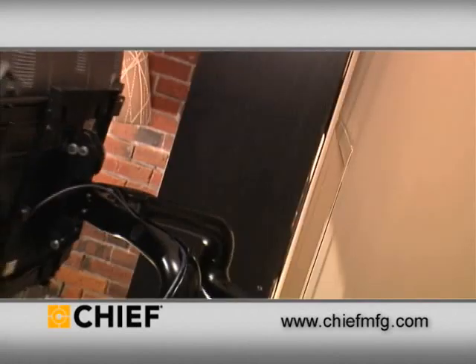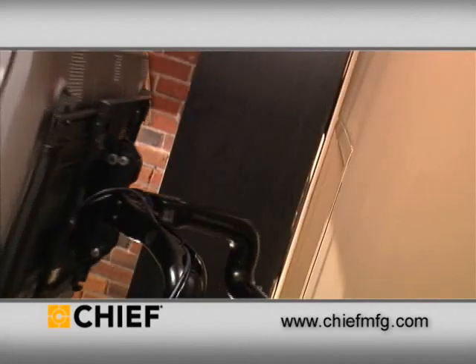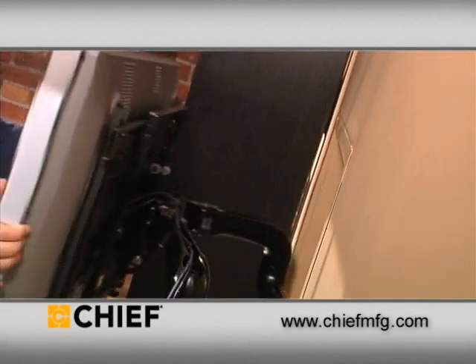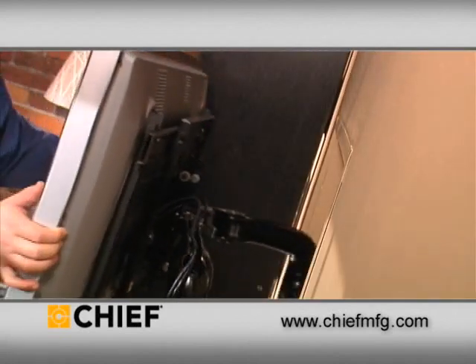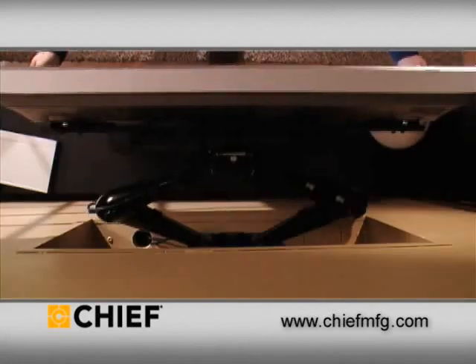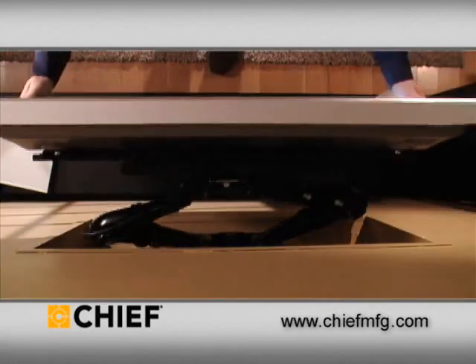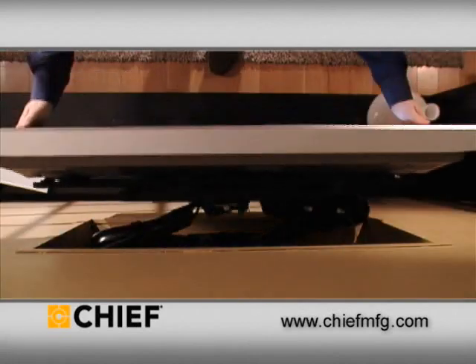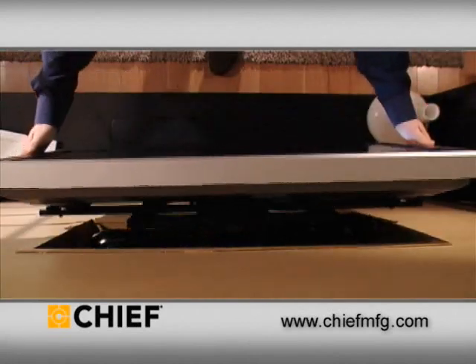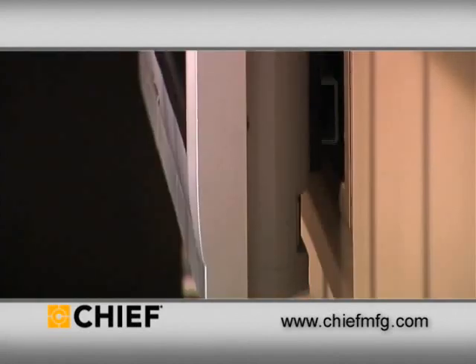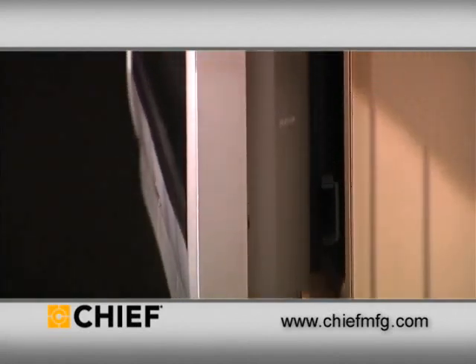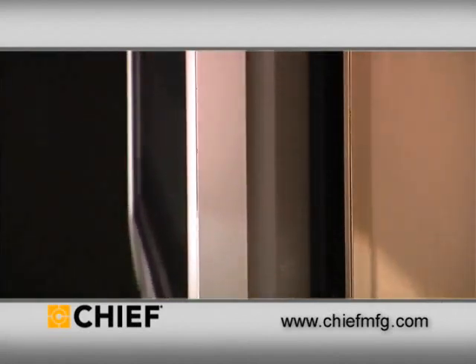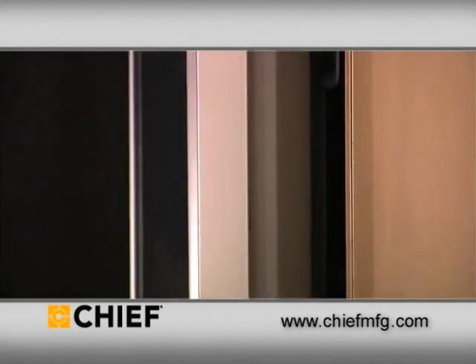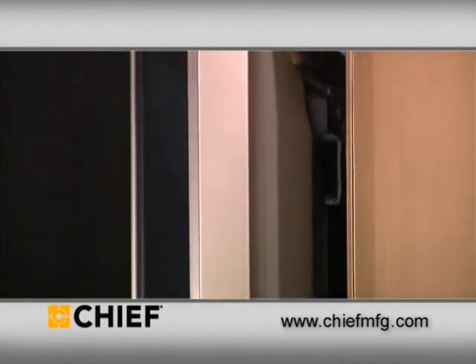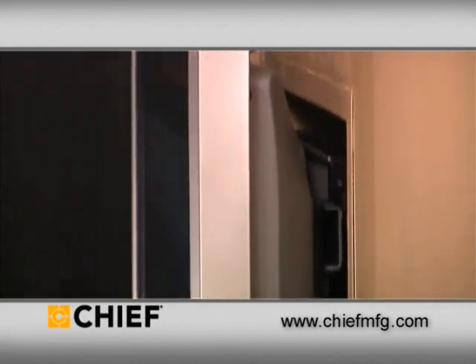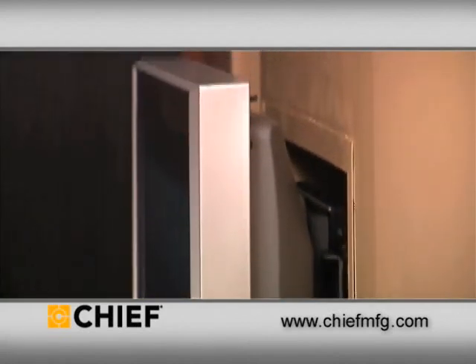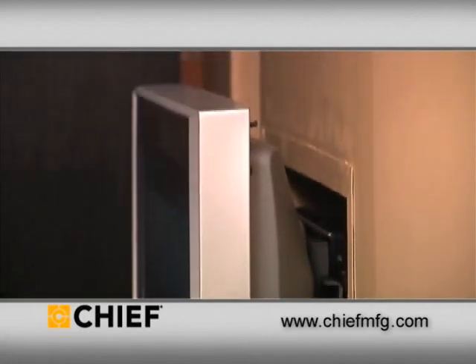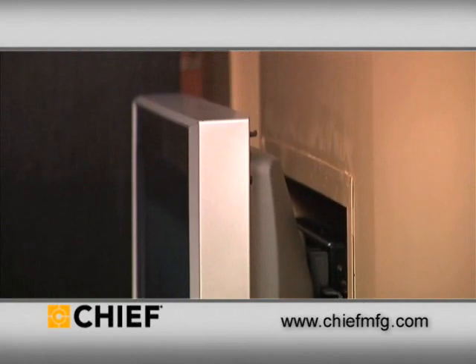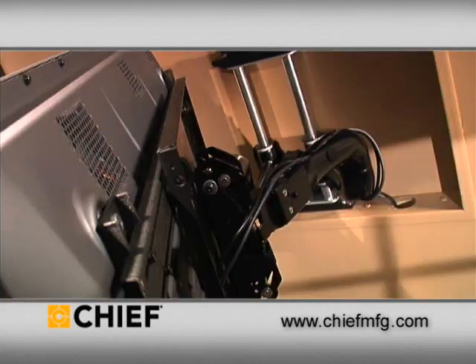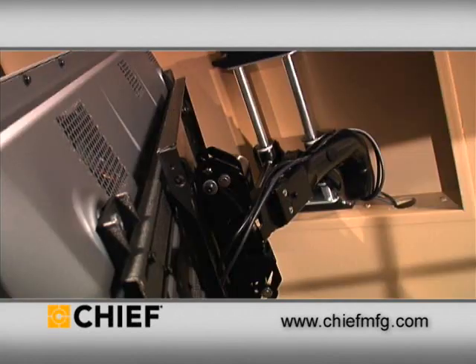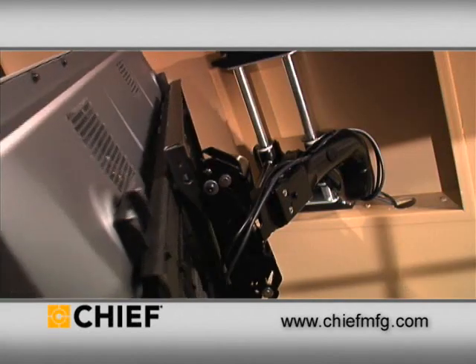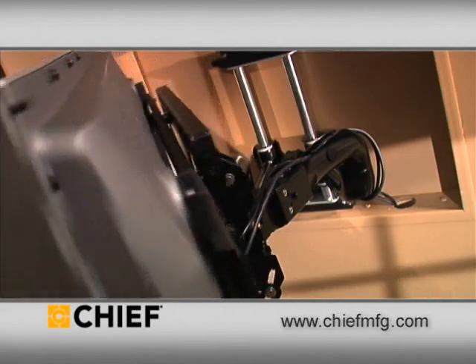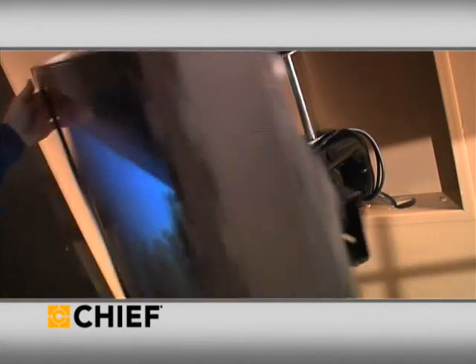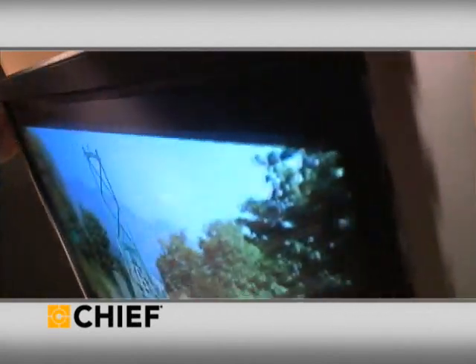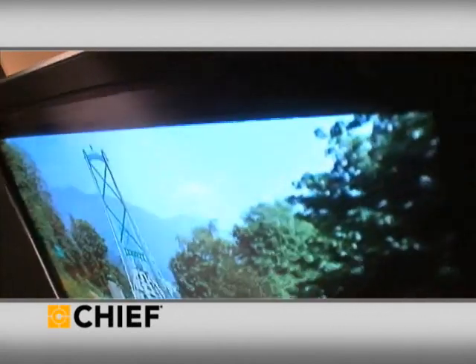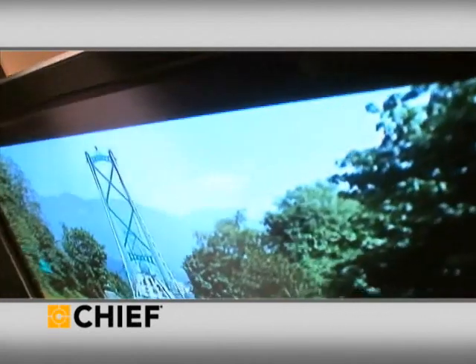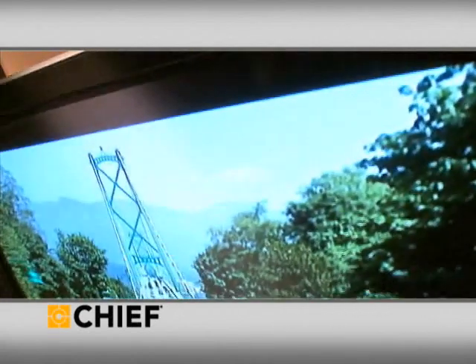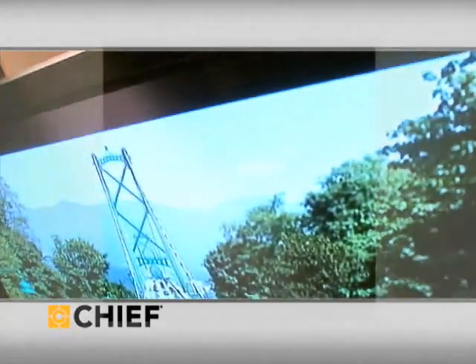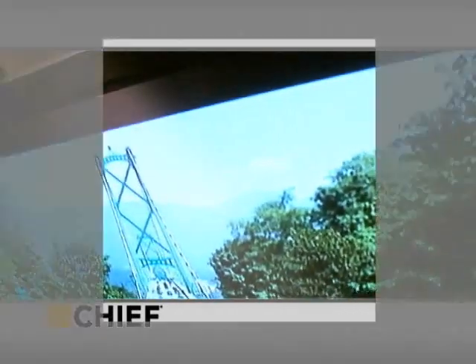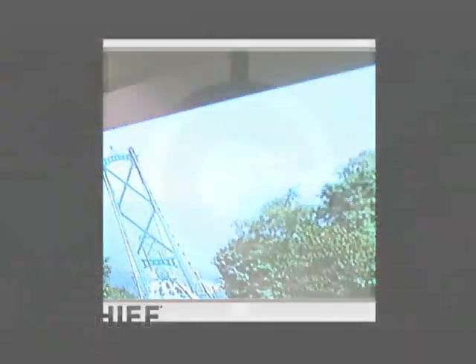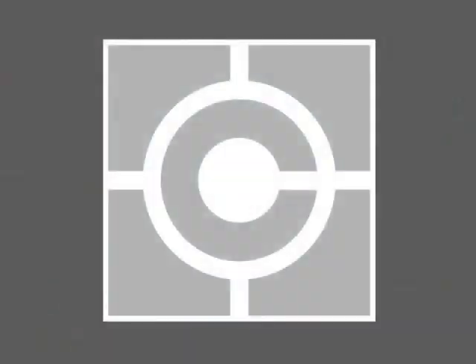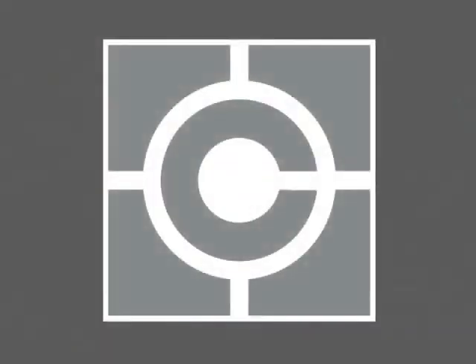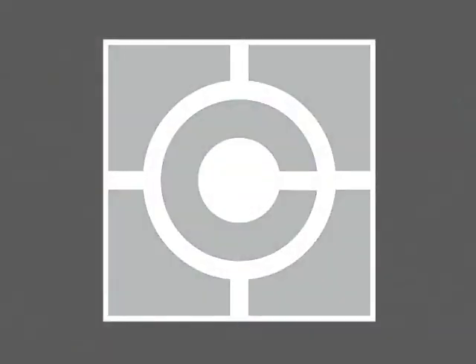If you're looking to reduce the profile of your wall mounted flat panel TV, check out in-wall swing arm accessories at www.chiefmfg.com.